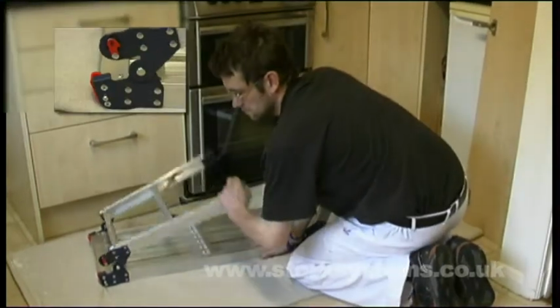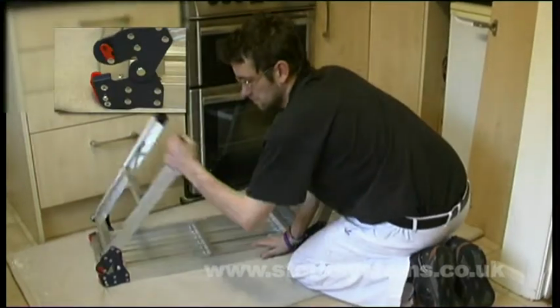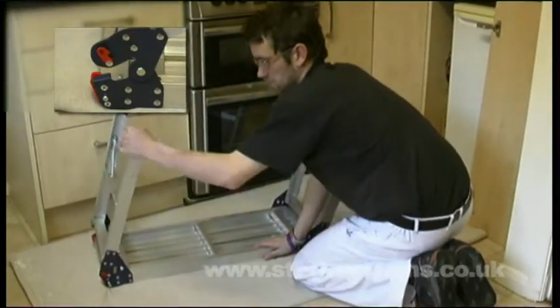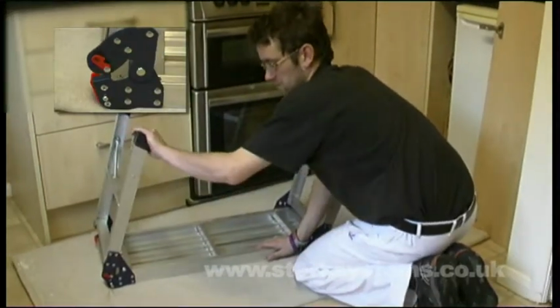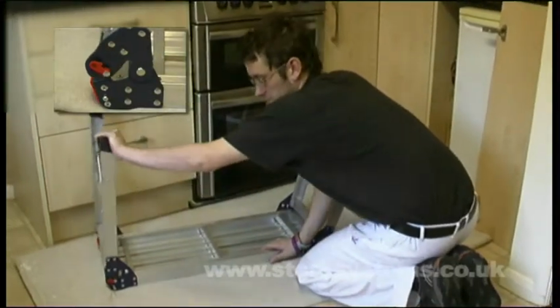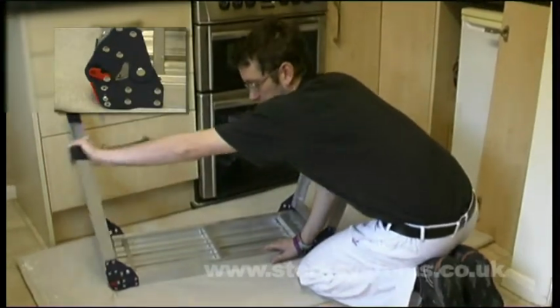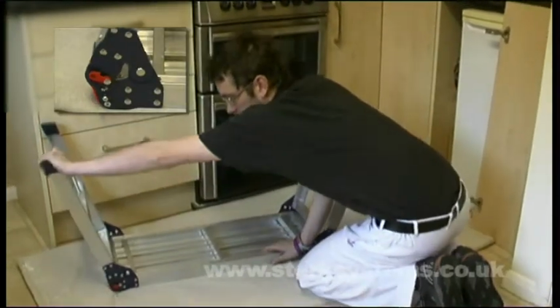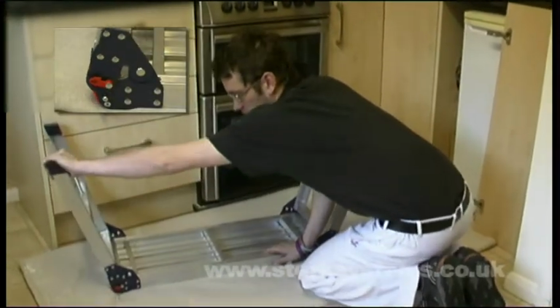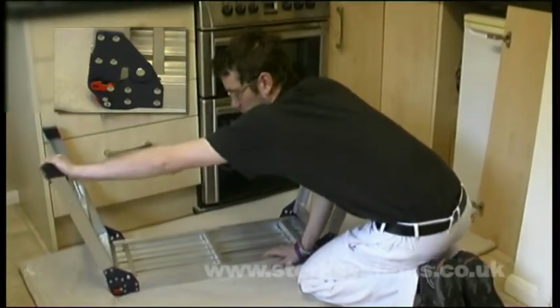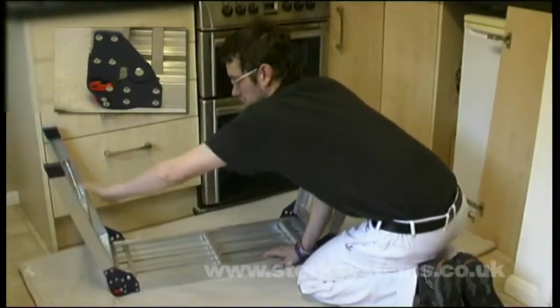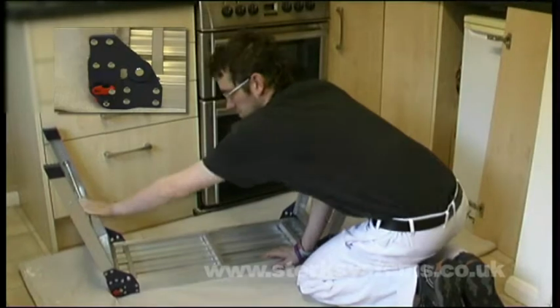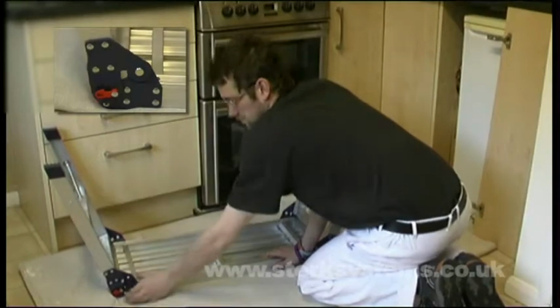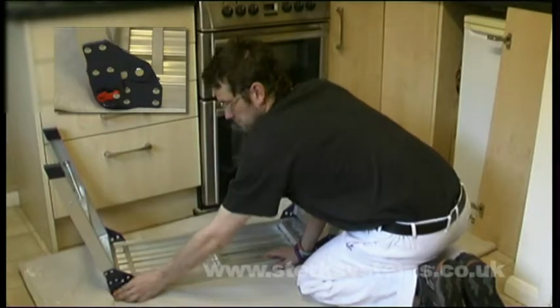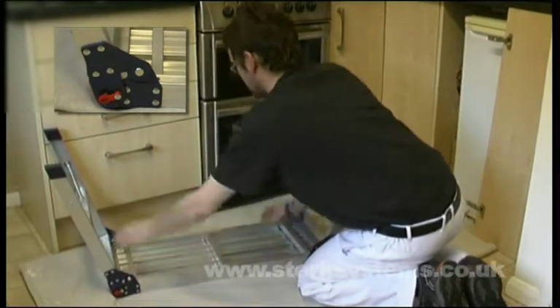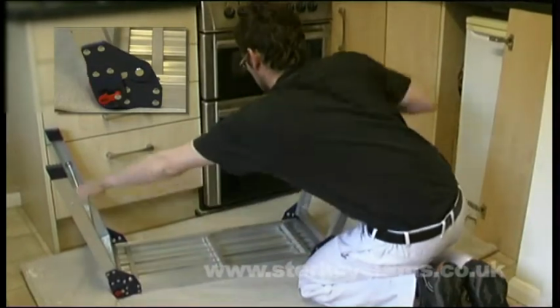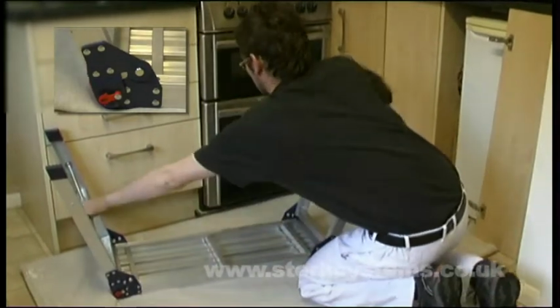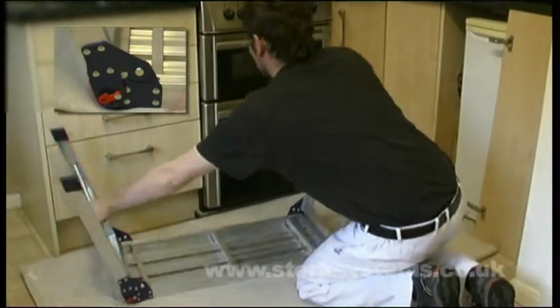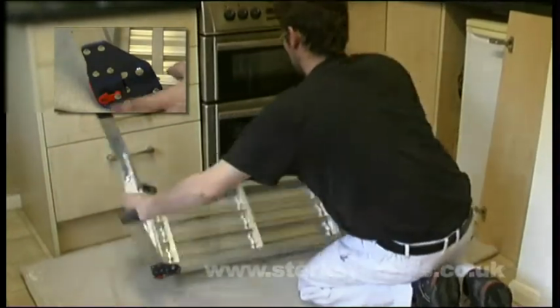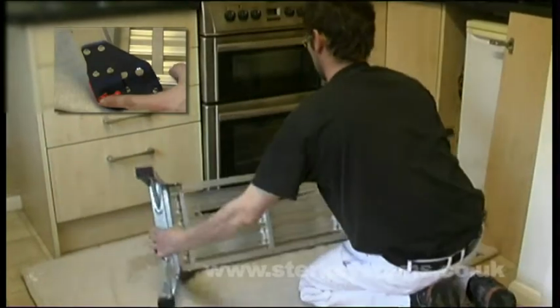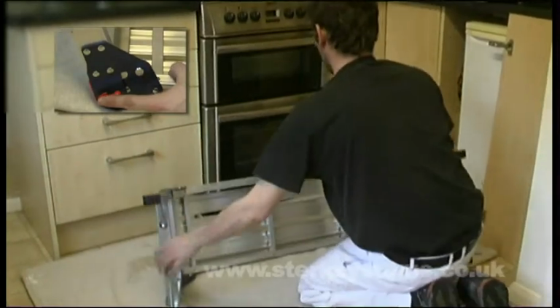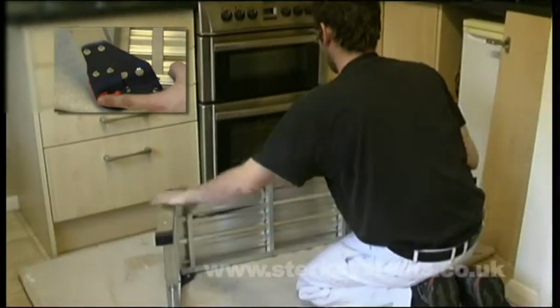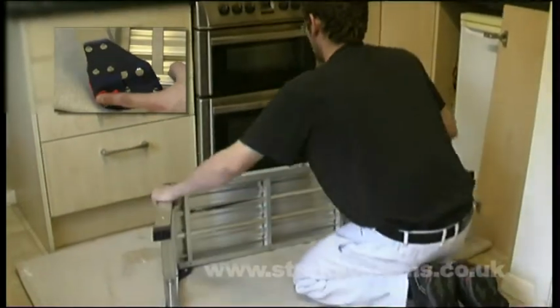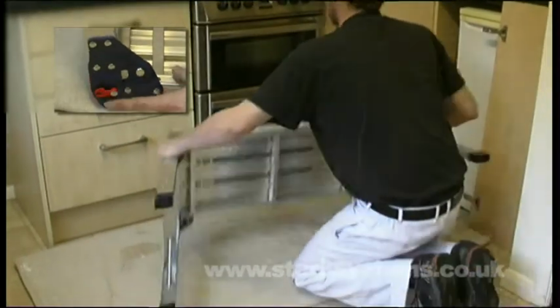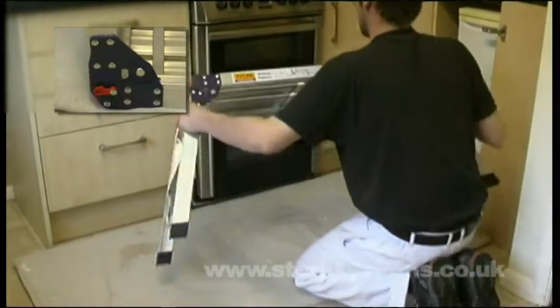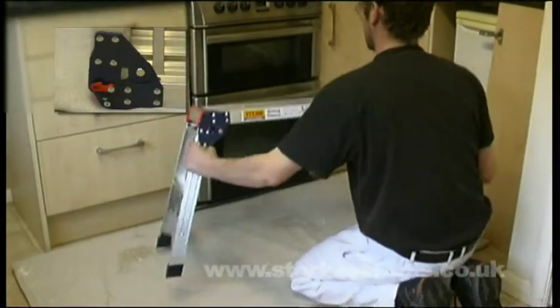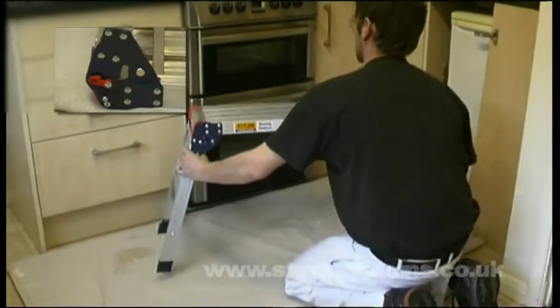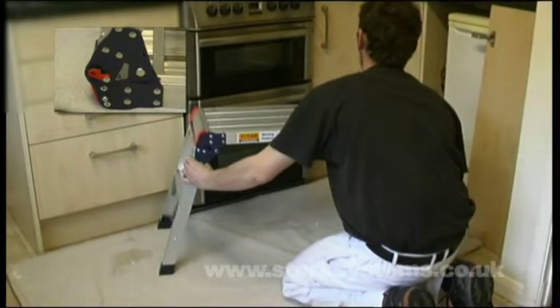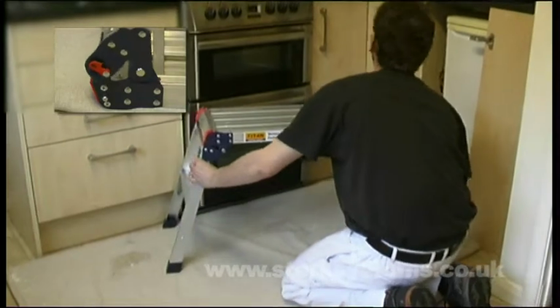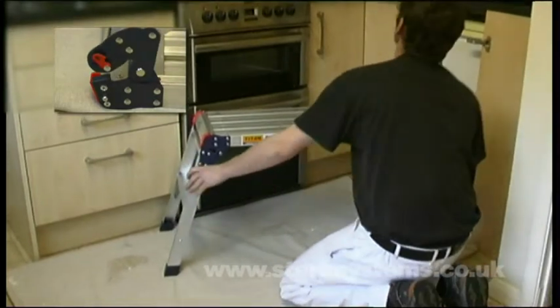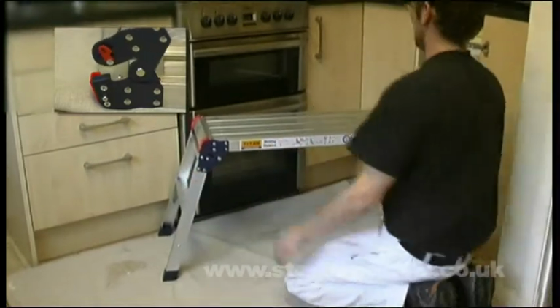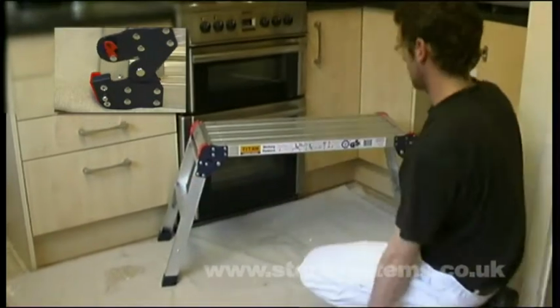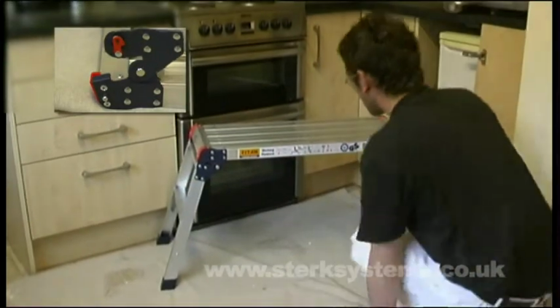Available in two sizes, this Hop-Up features newly designed safety catchers which prevent the legs from folding or splaying under you.